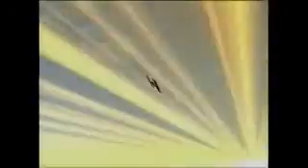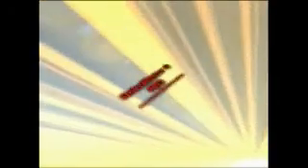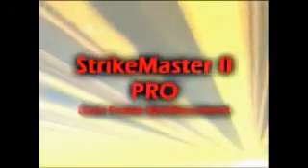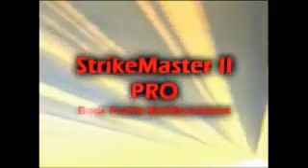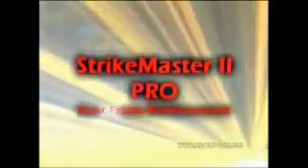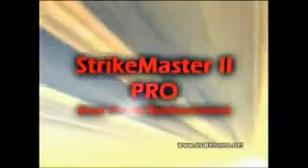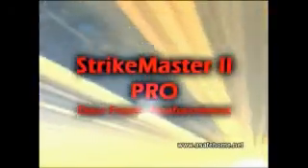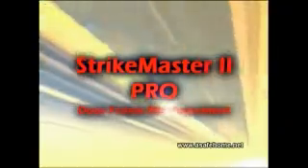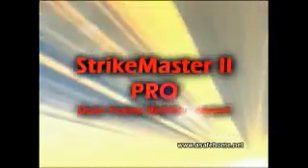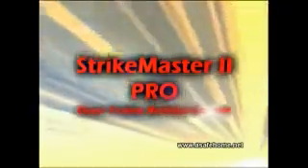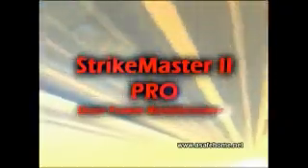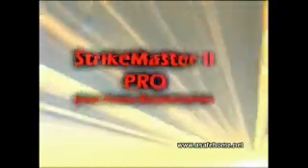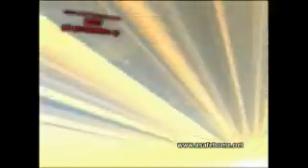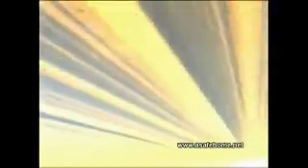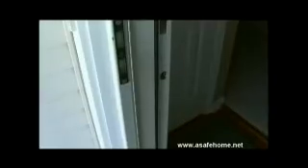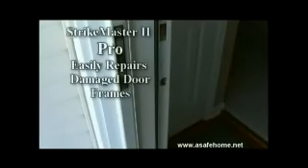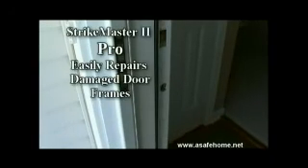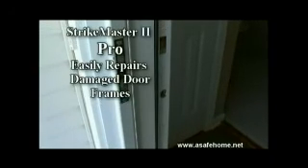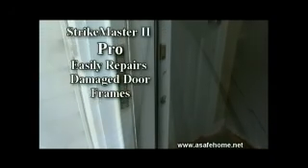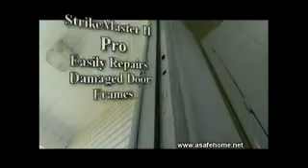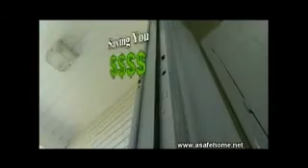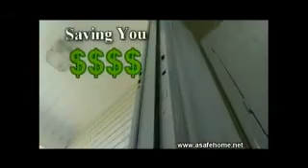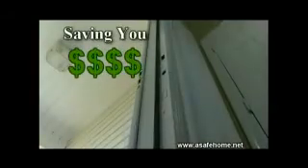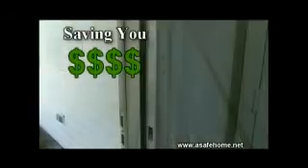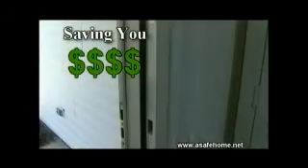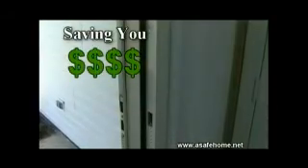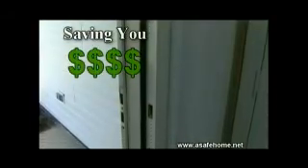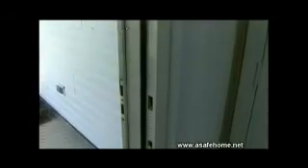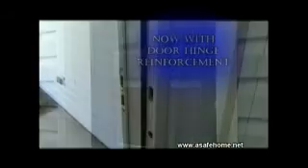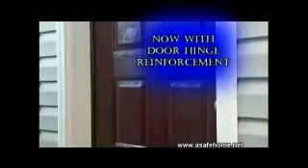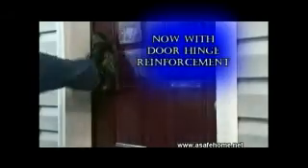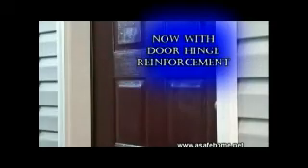Introducing the Strike Master 2 Pro. Strike Master 2 Pro turns the soft wood casings of door frames into solid steel casings, and with Strike Master 2 Pro we now reinforce the door hinges.